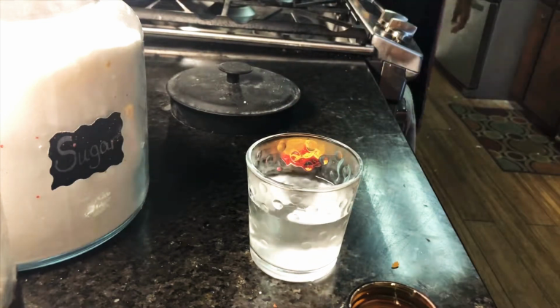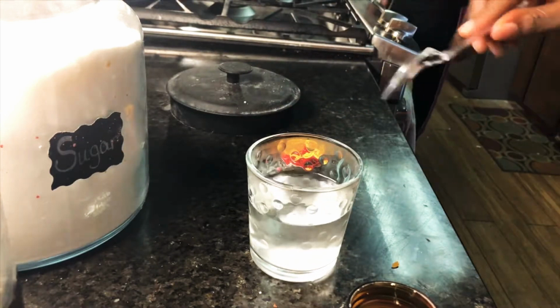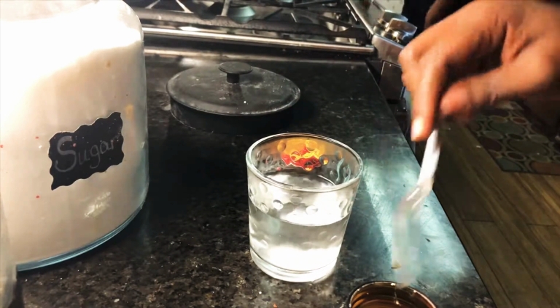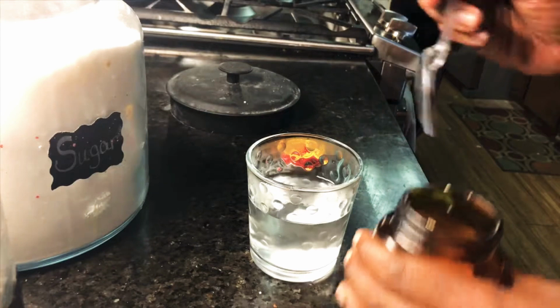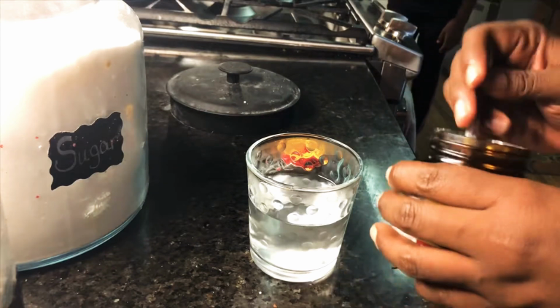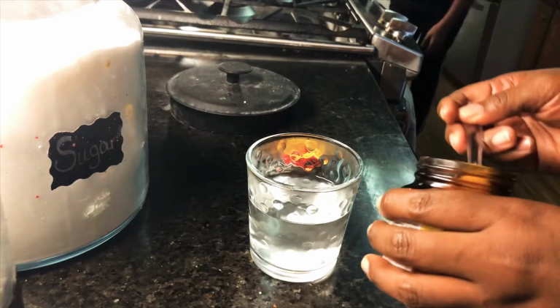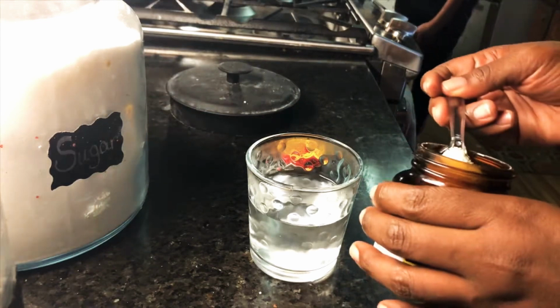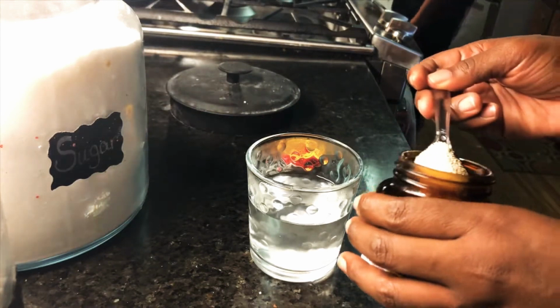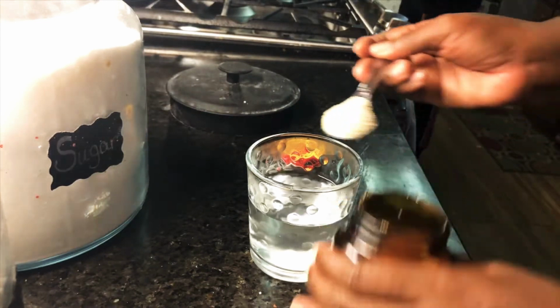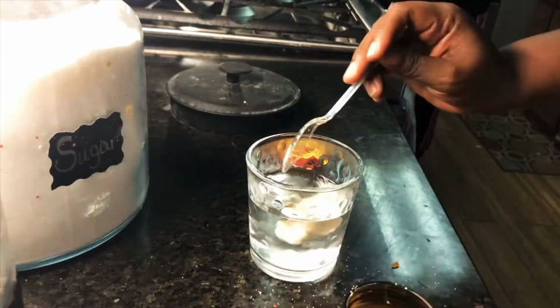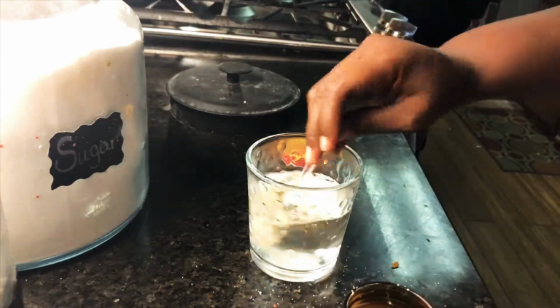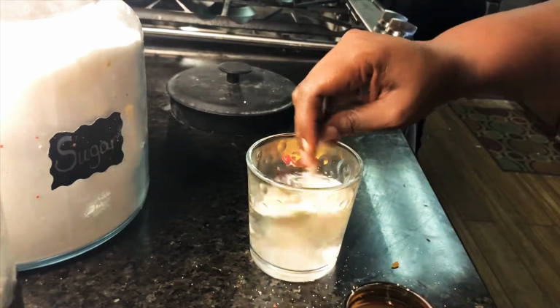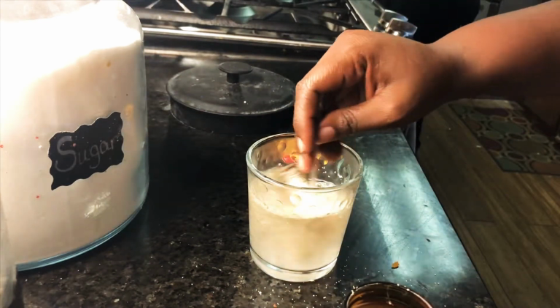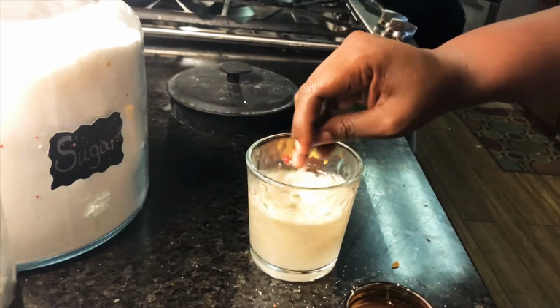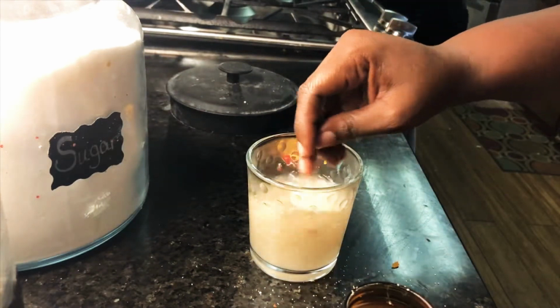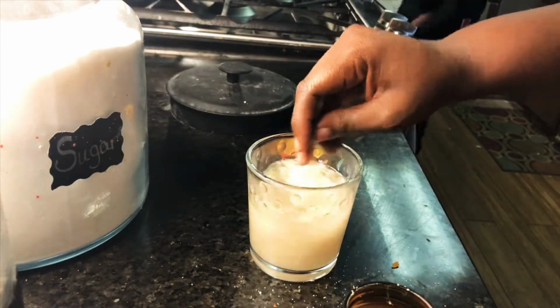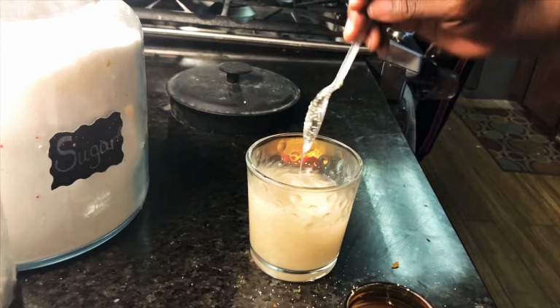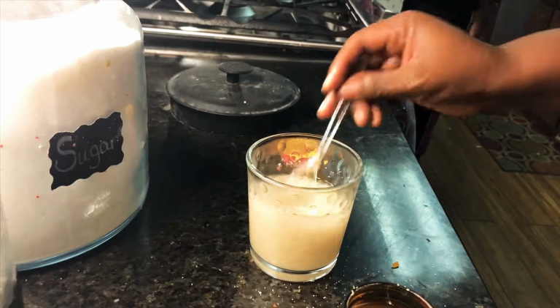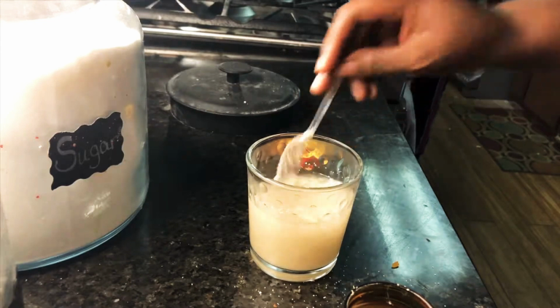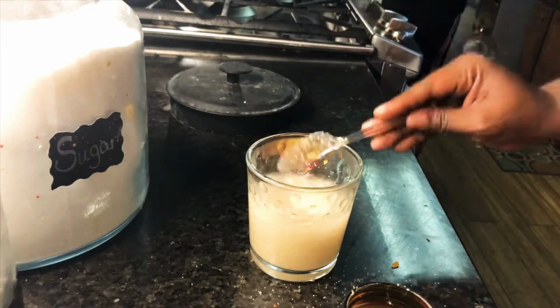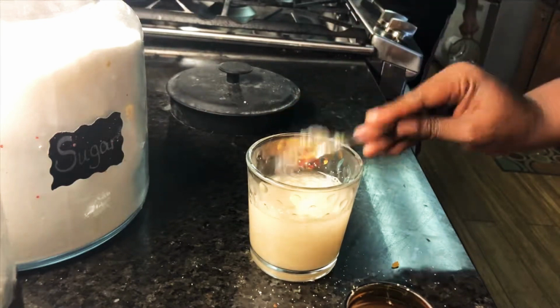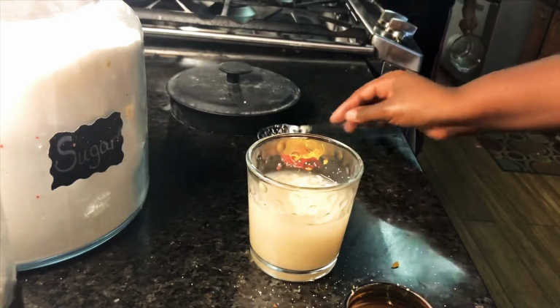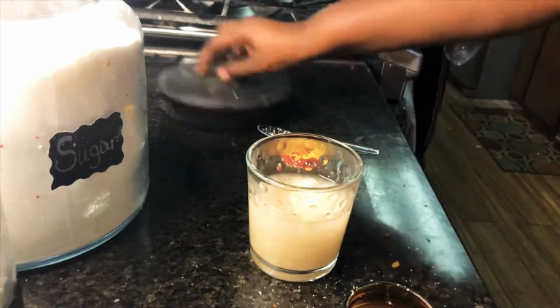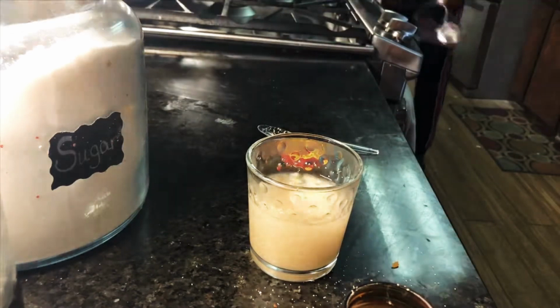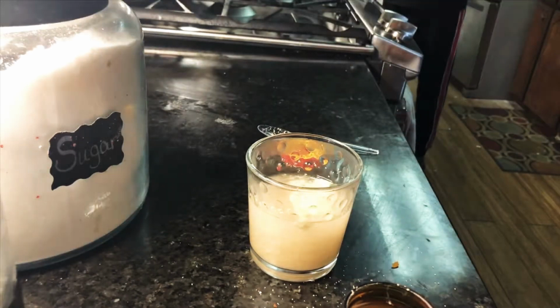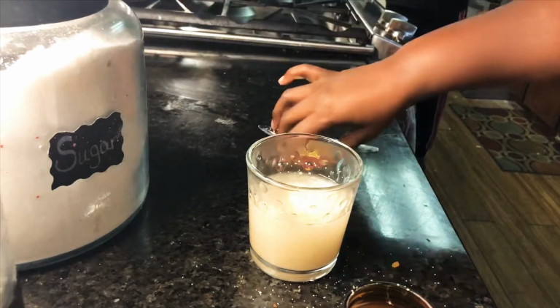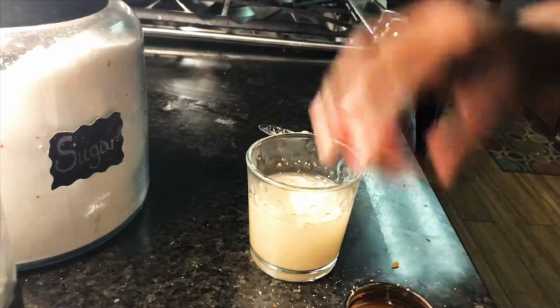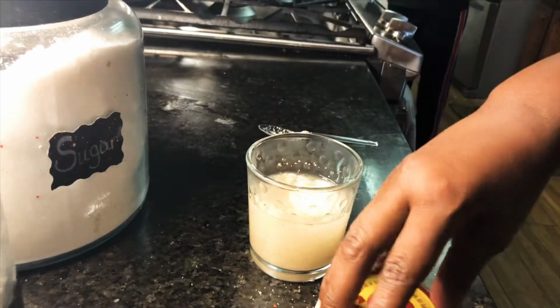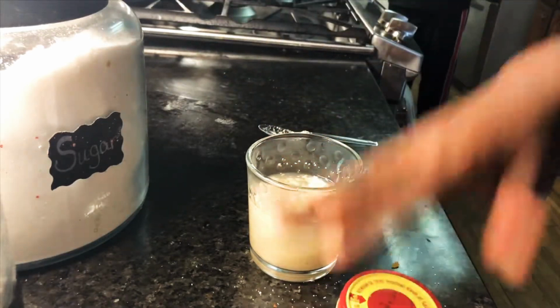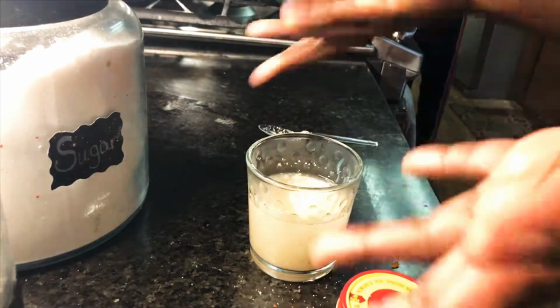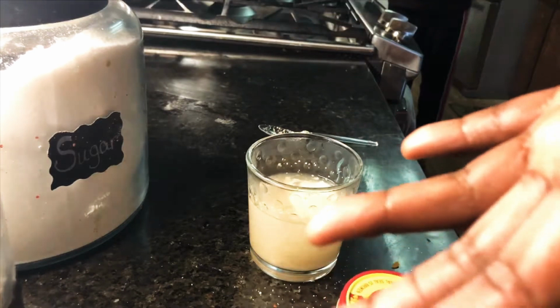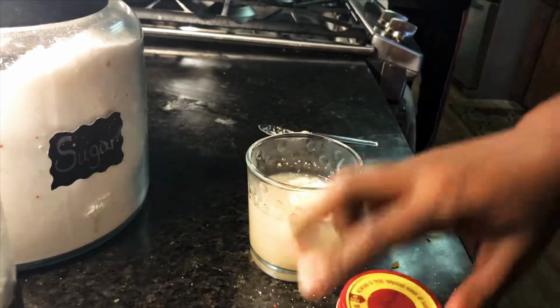Then you're gonna go ahead and put your yeast in it as well. The reason you're doing this is you're proofing the yeast — seeing if it proves. Whenever you hear recipes say 'proof your yeast,' this is what you're doing. You're just making it rise a little bit.